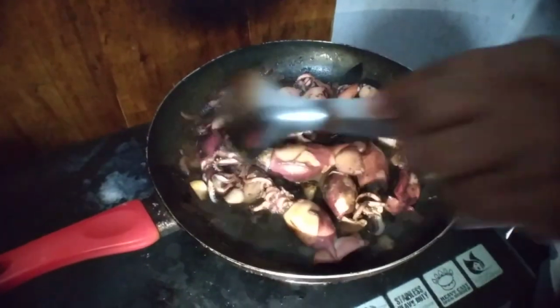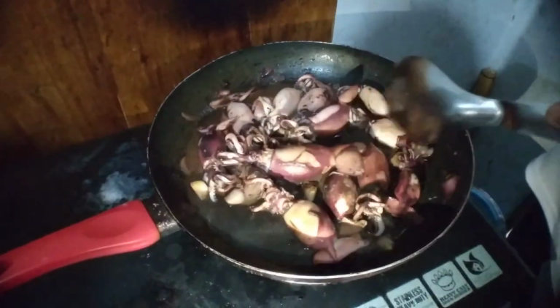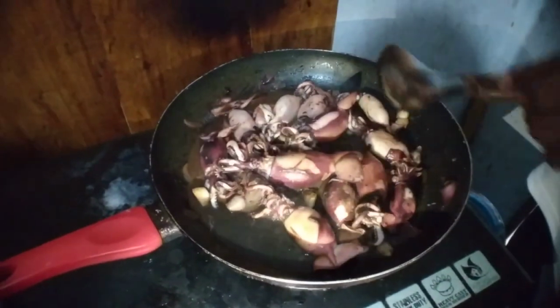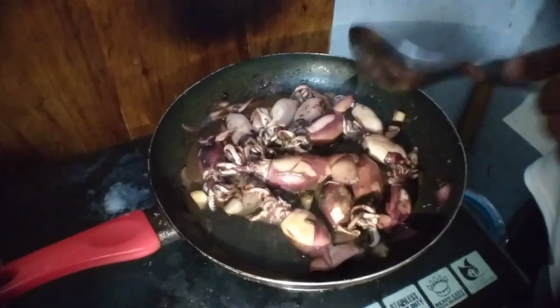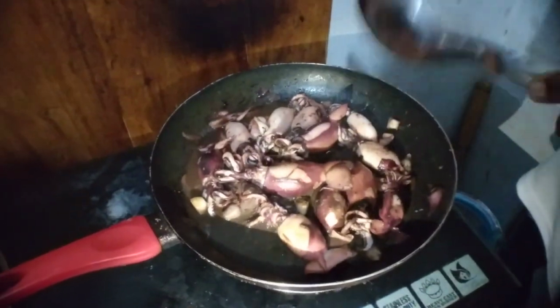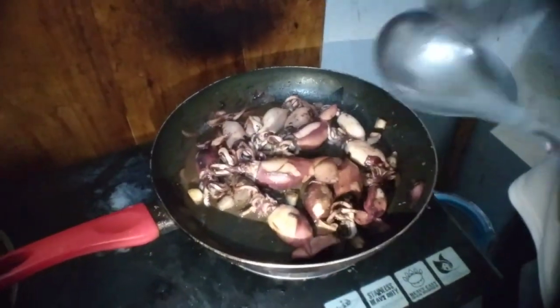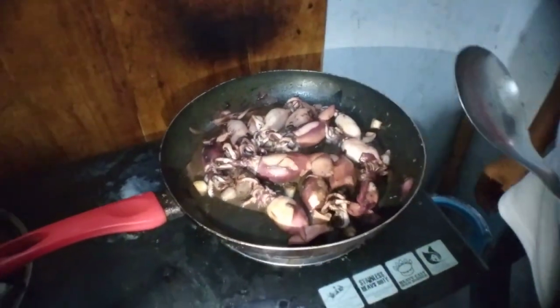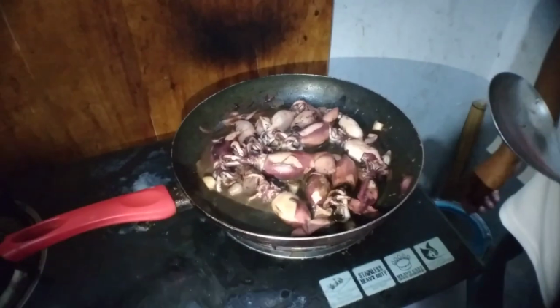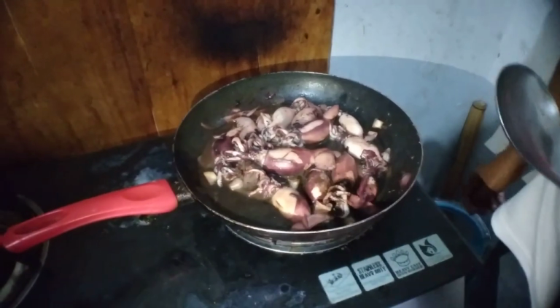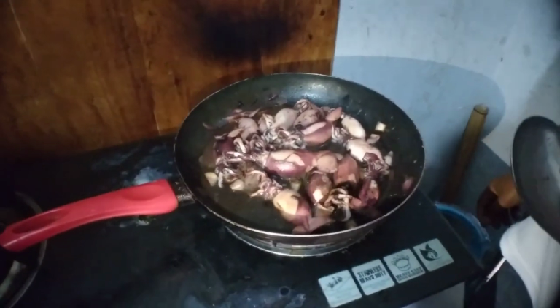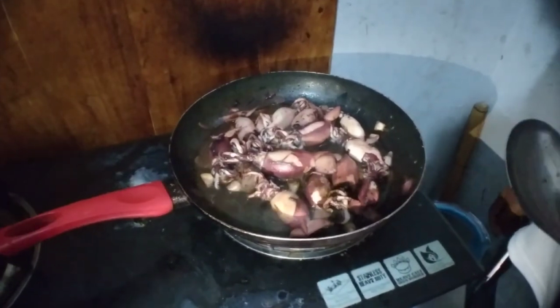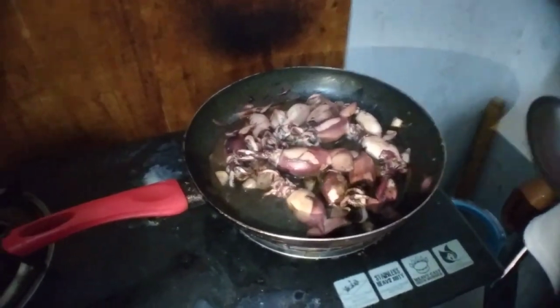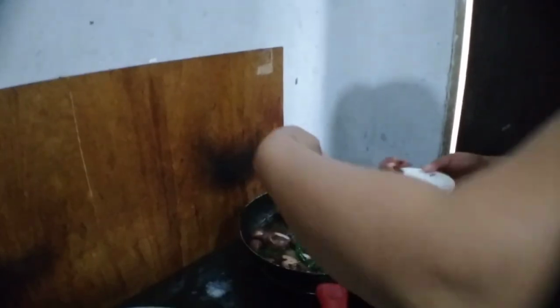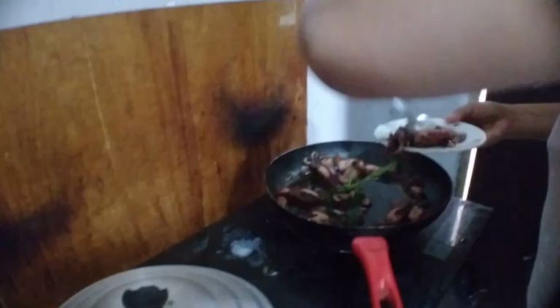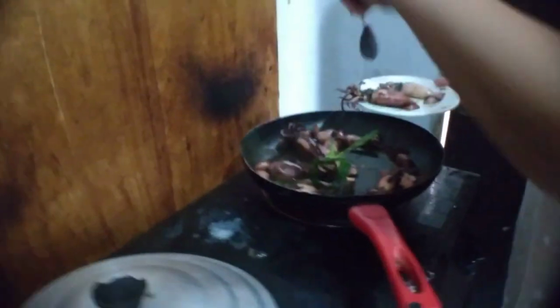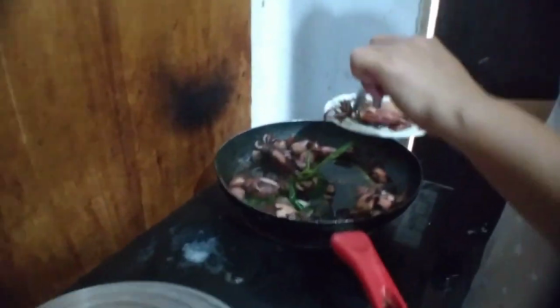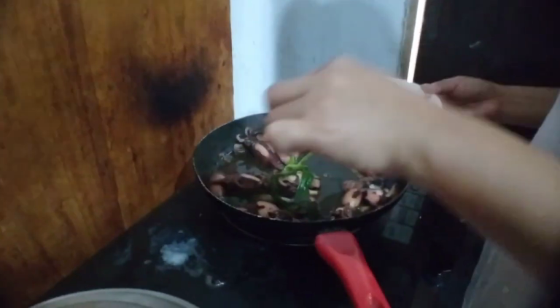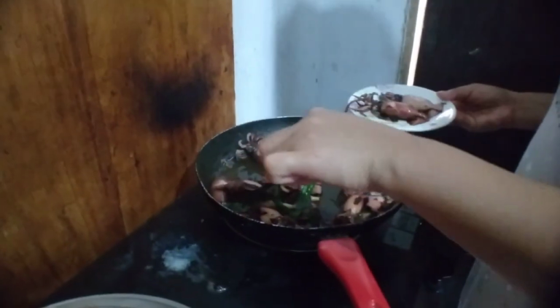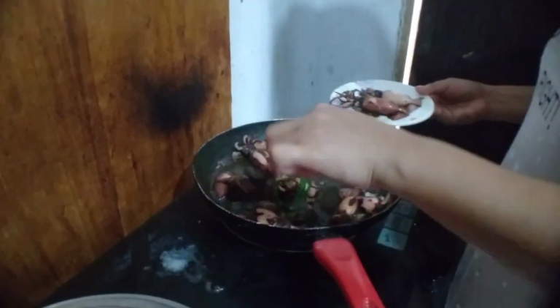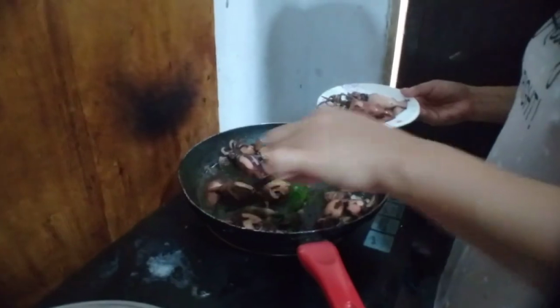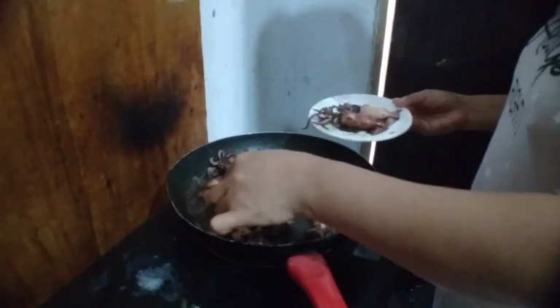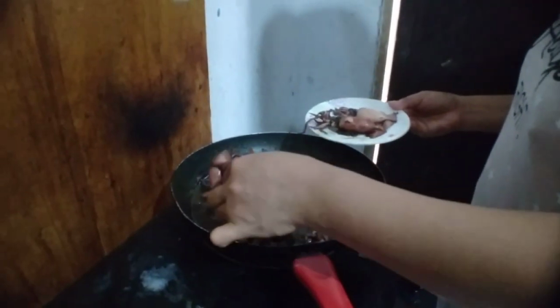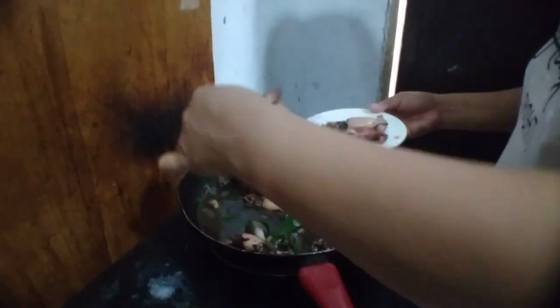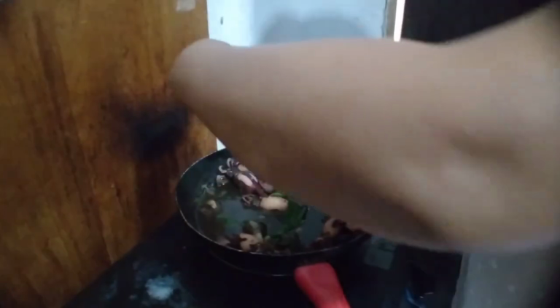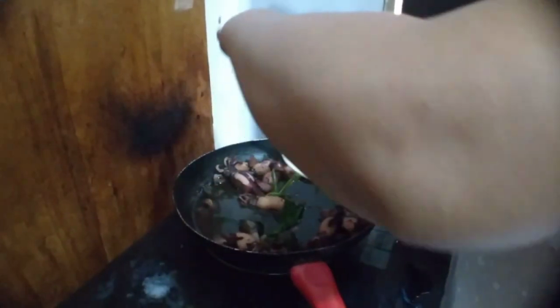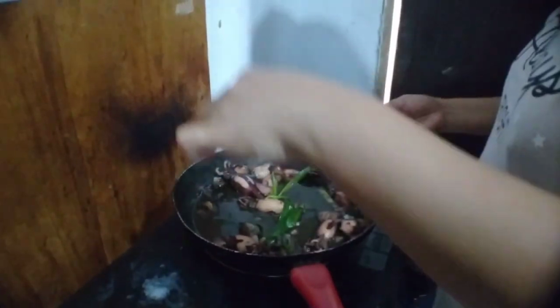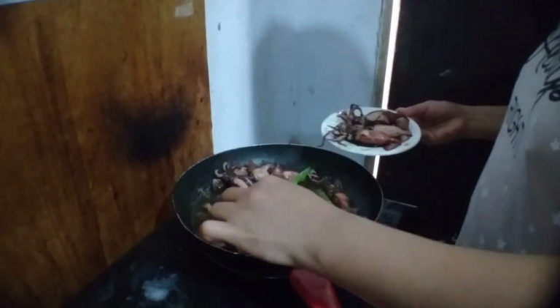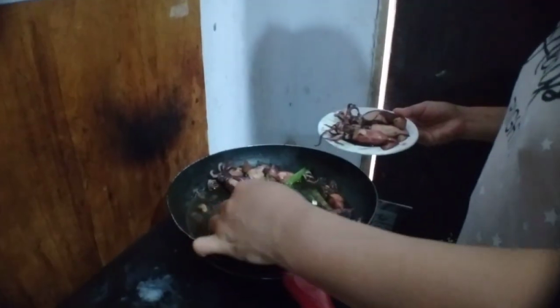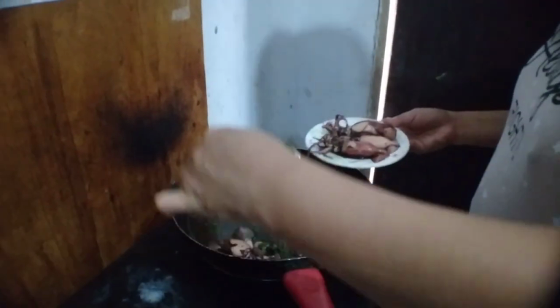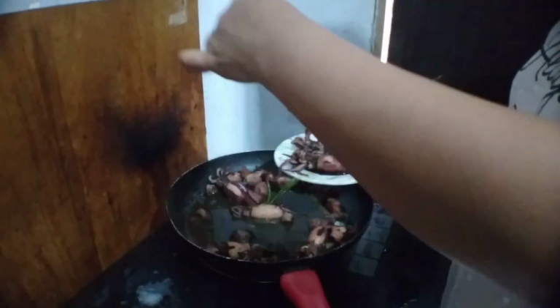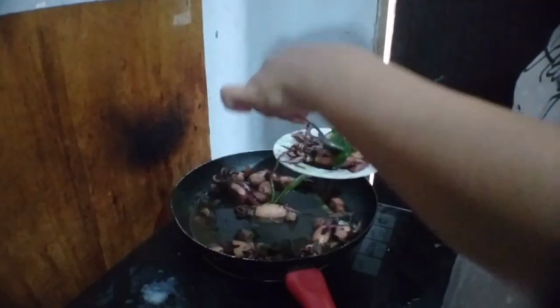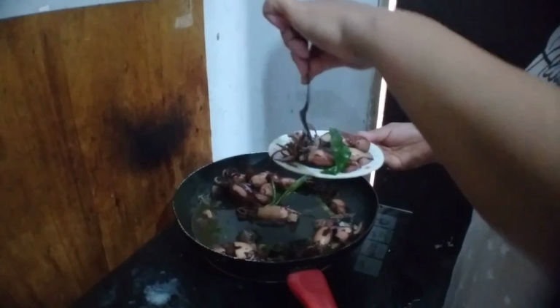So we wait until it is ready. Now it is ready — she is very nicely preparing the plate.